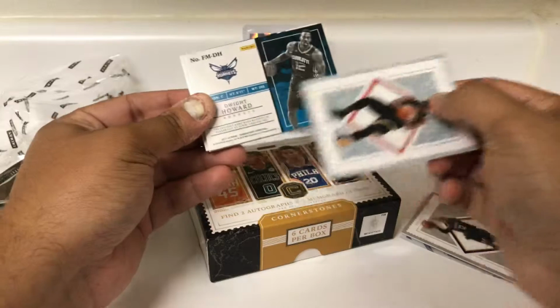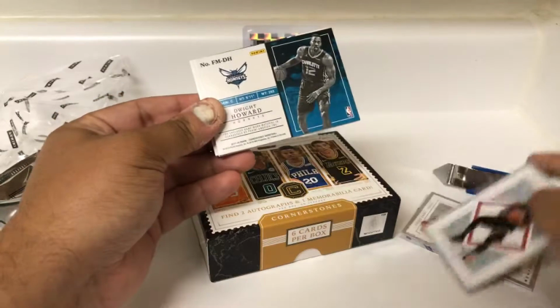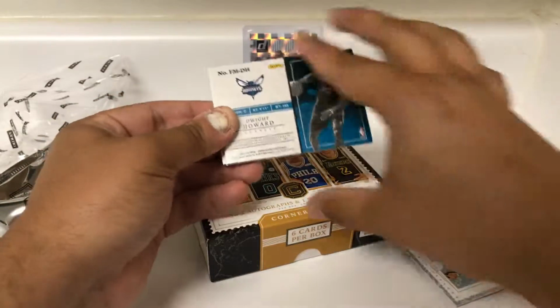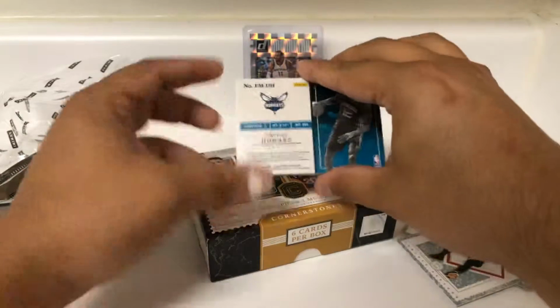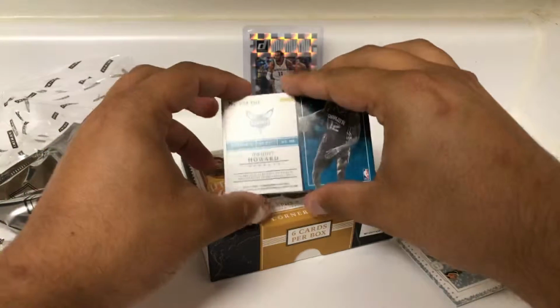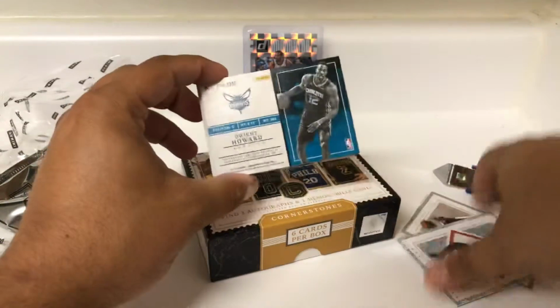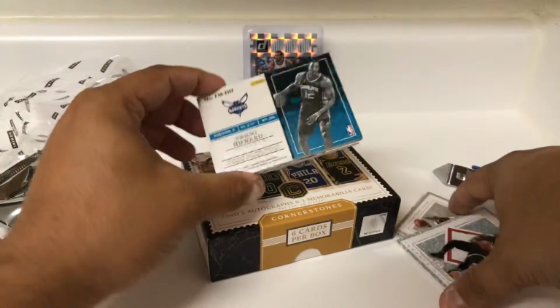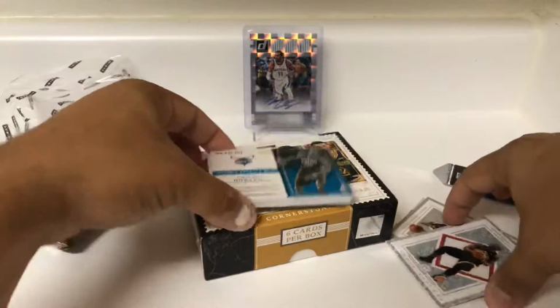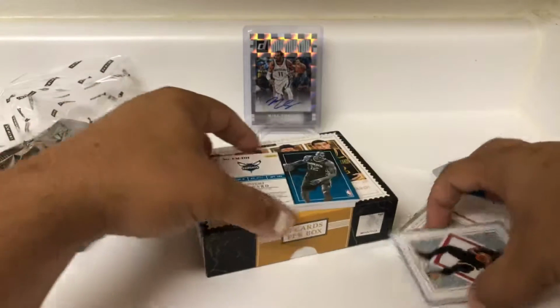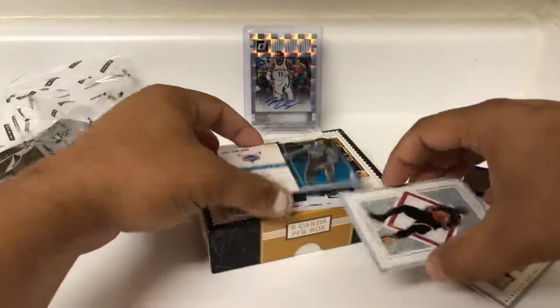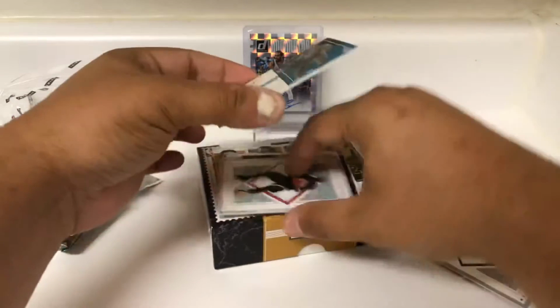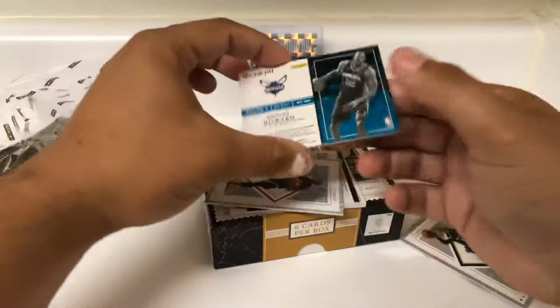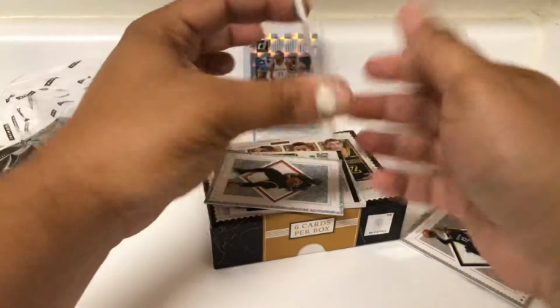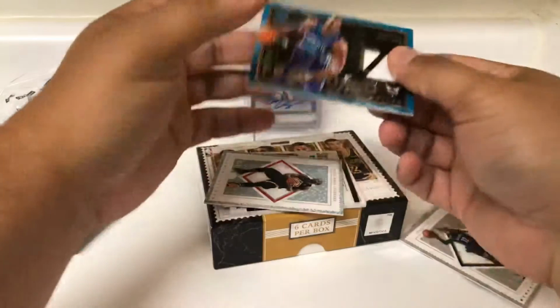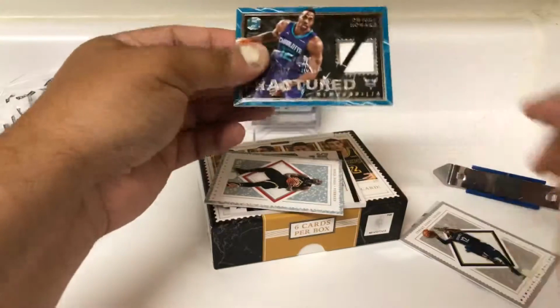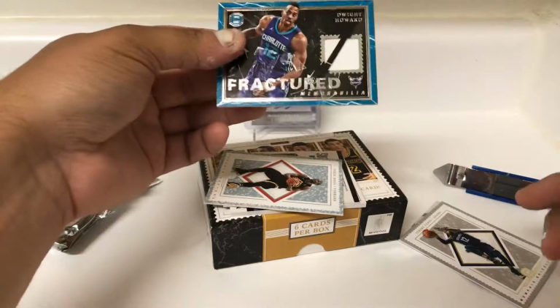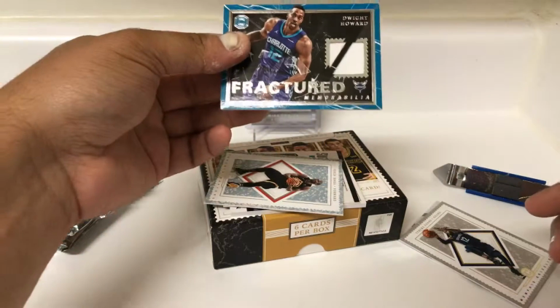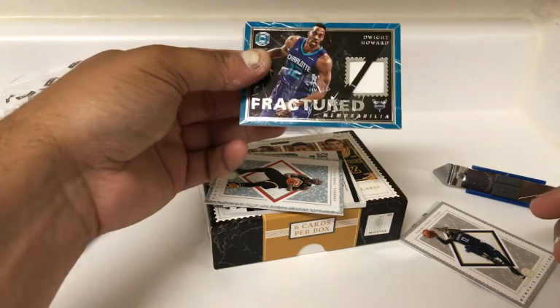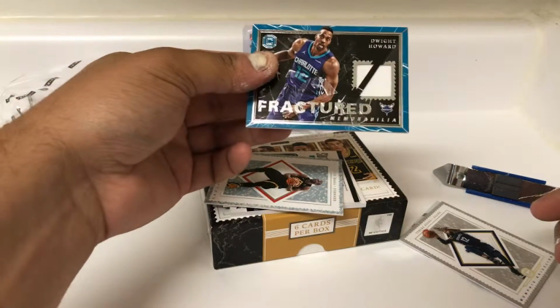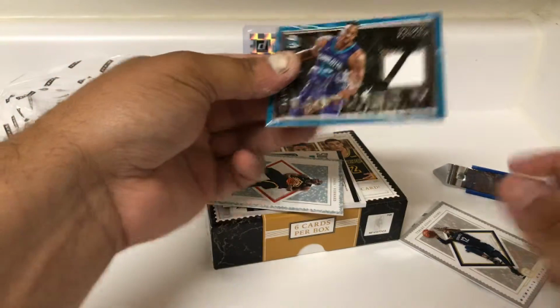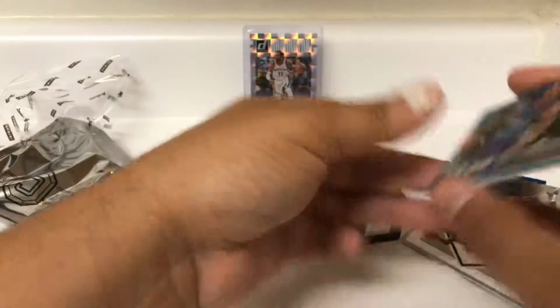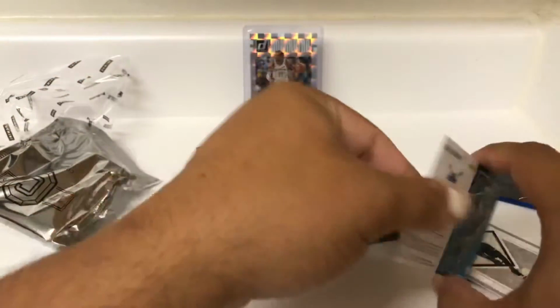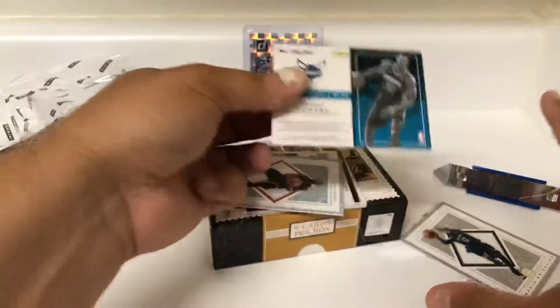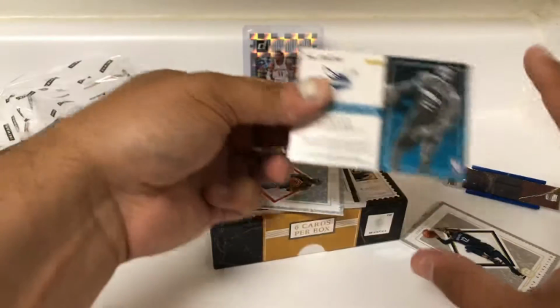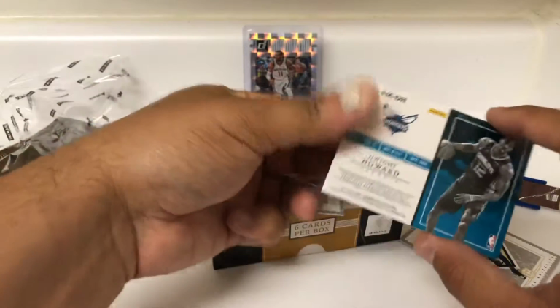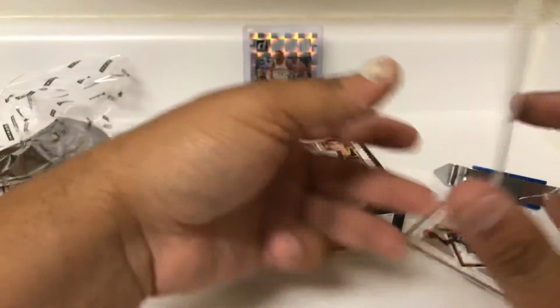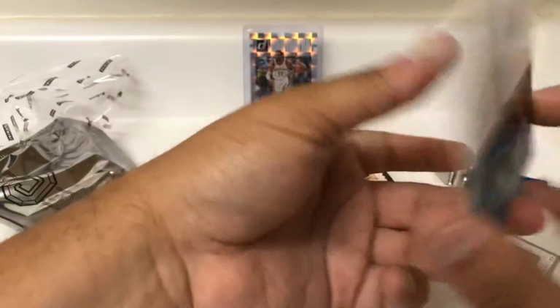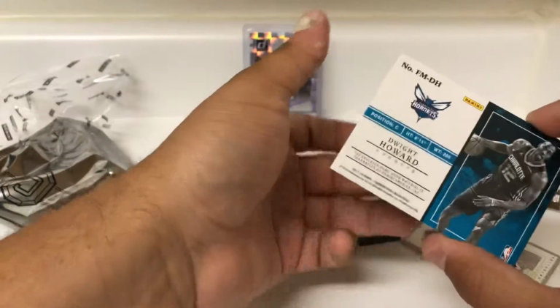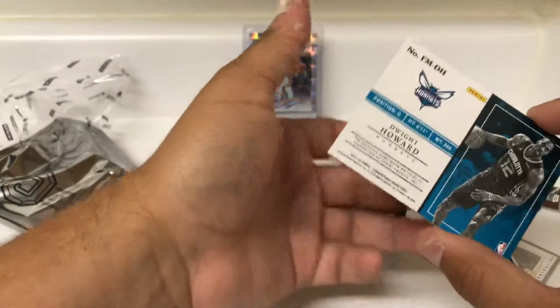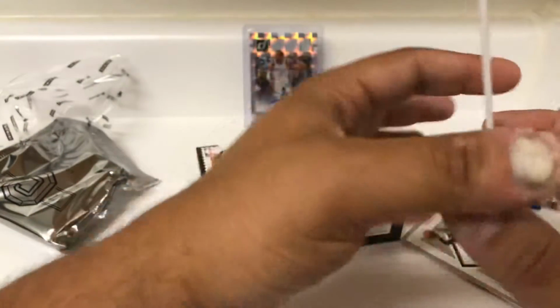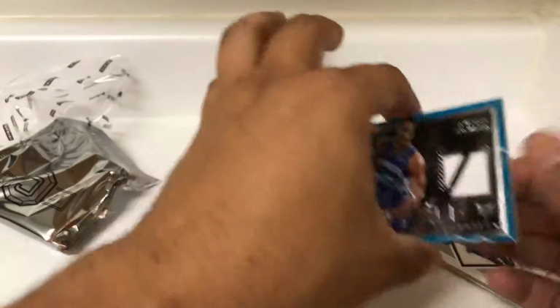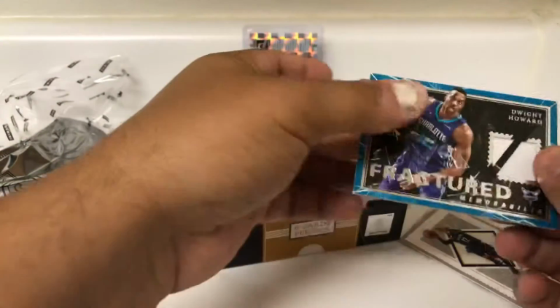Dwight Howard. Fractured Memorabilia for the Hornets — one of his many teams now. It is game-worn material, so that's nice. It doesn't look like it's numbered.